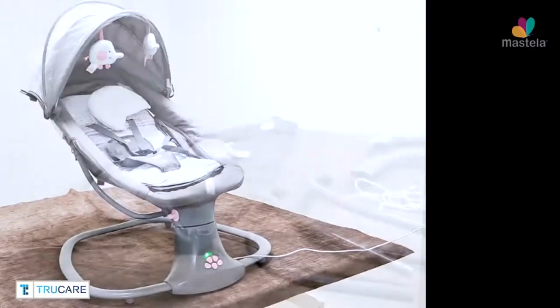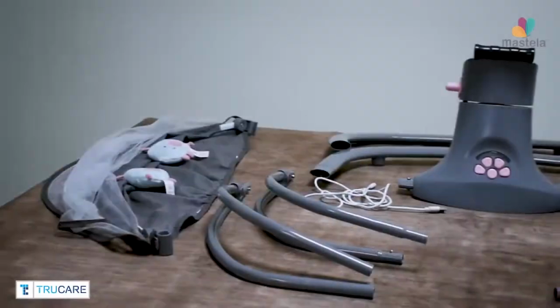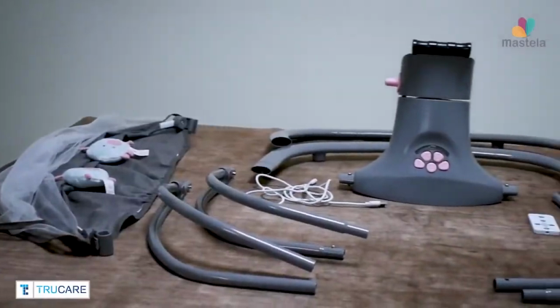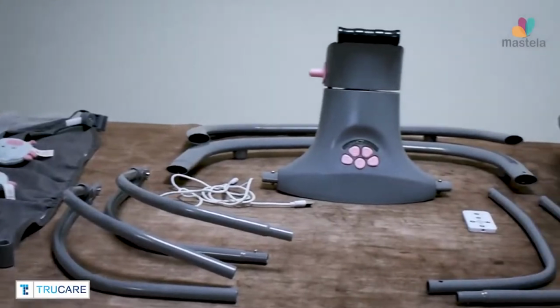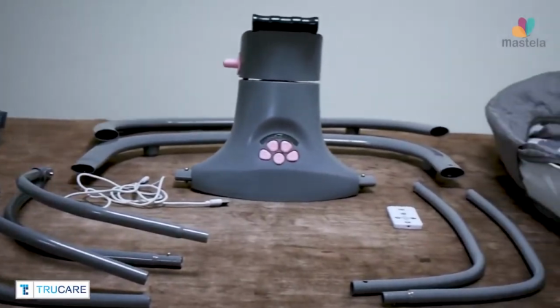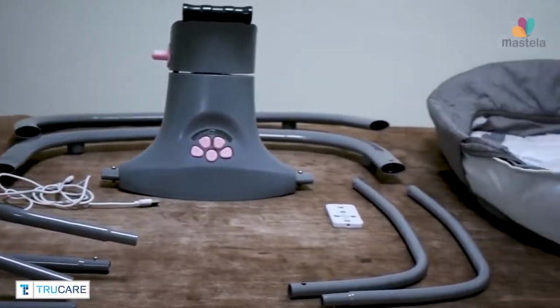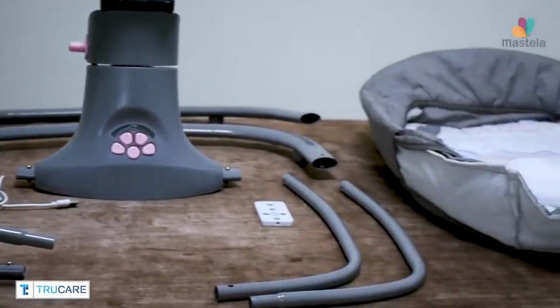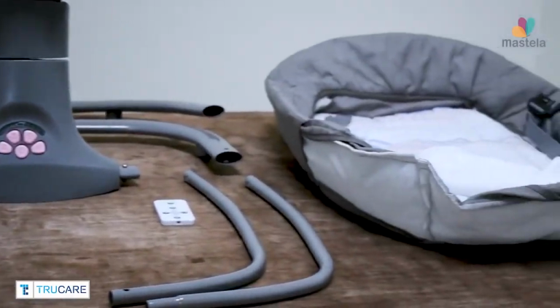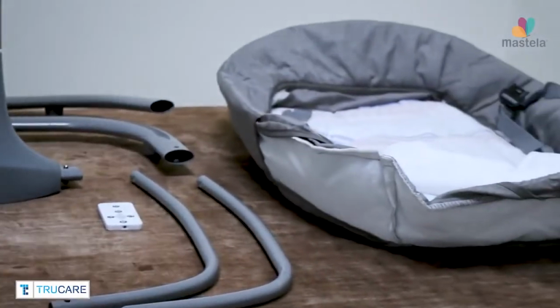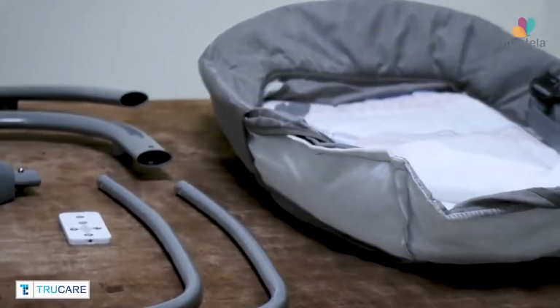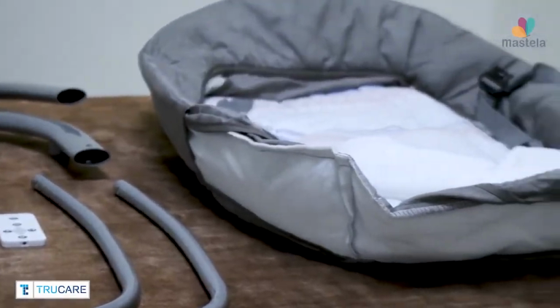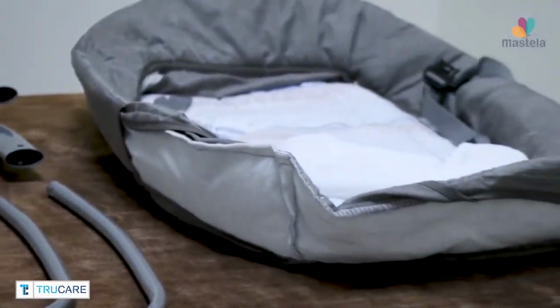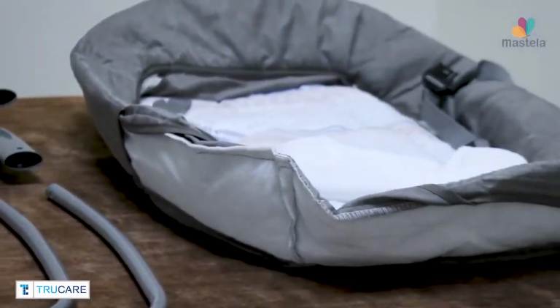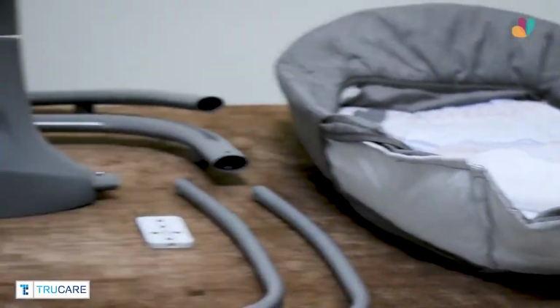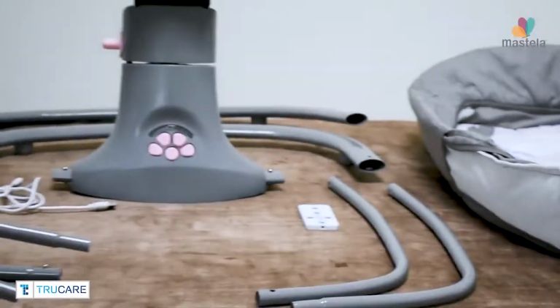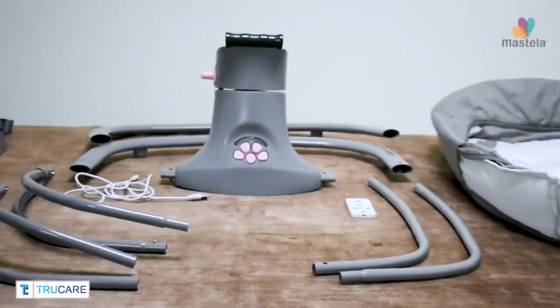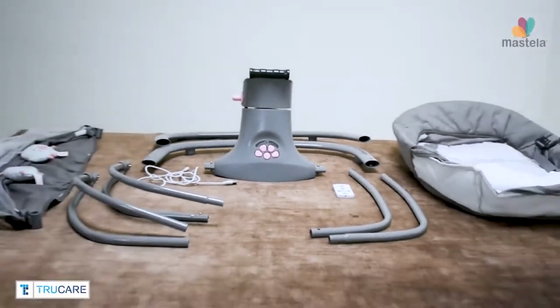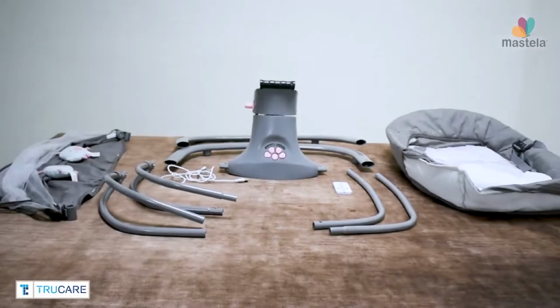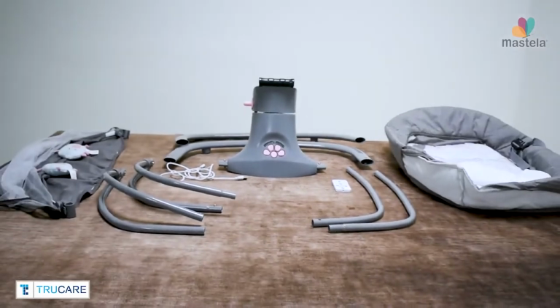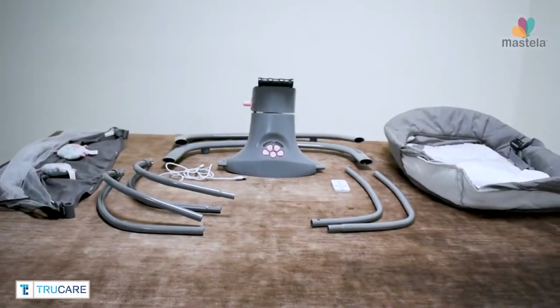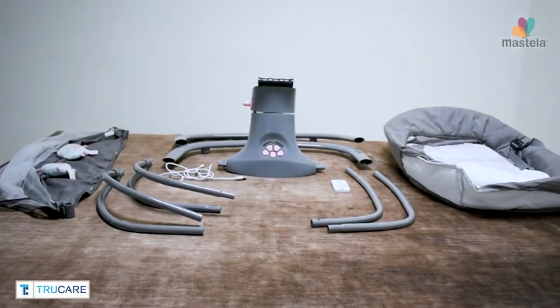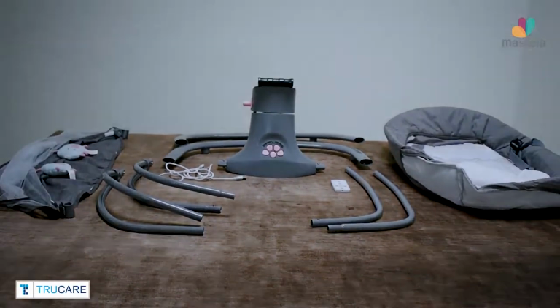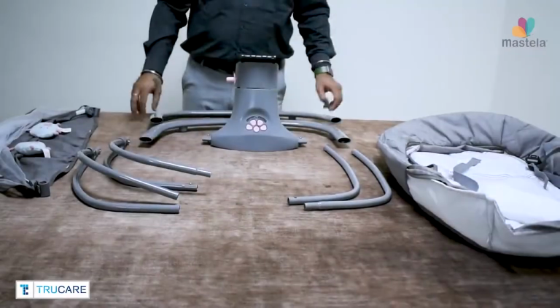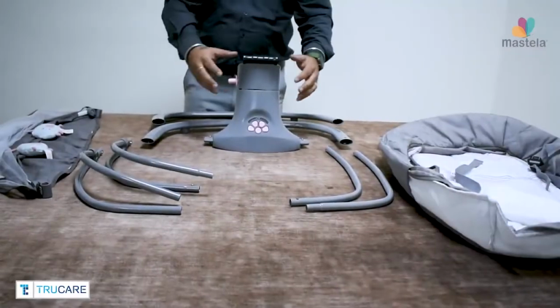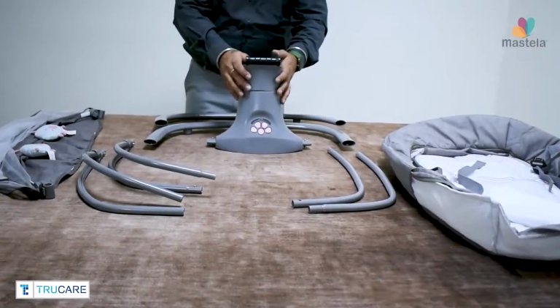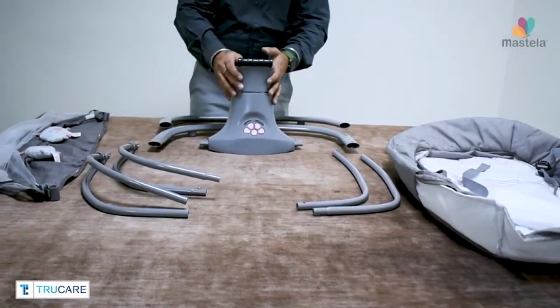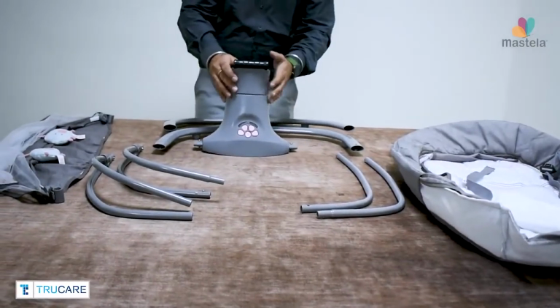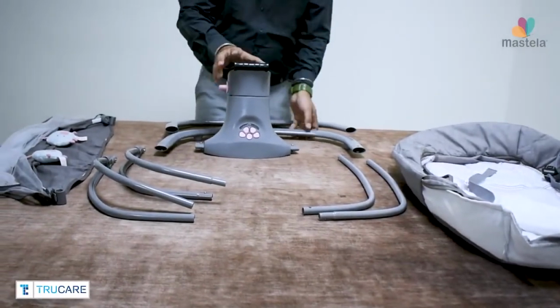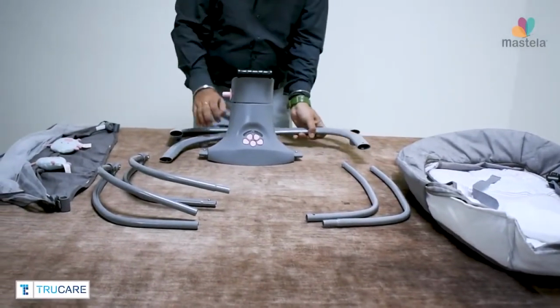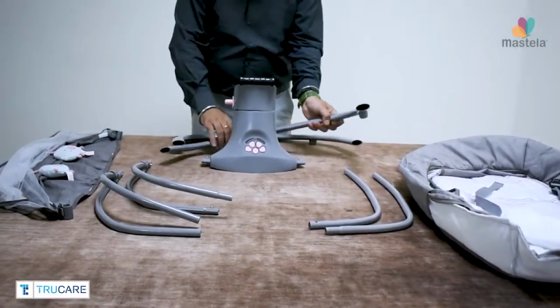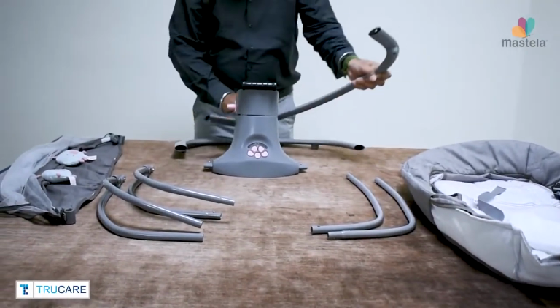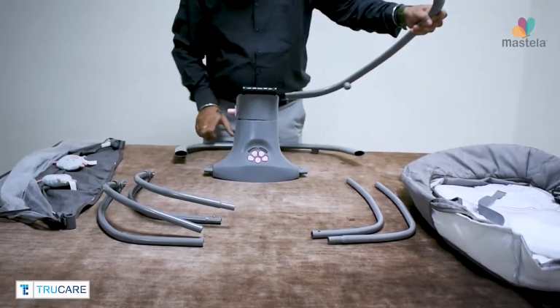Inside the box, you will get one swing base, two base rods, two bassinet twin rods, two connectivity rods, one bassinet, one hood with mosquito net, one wire and one remote control.